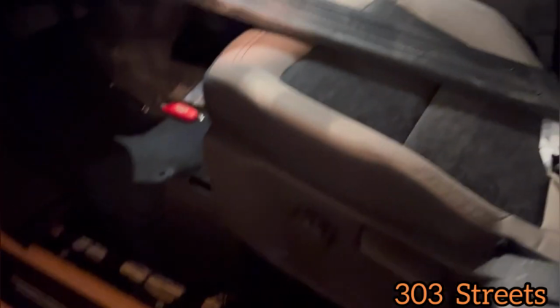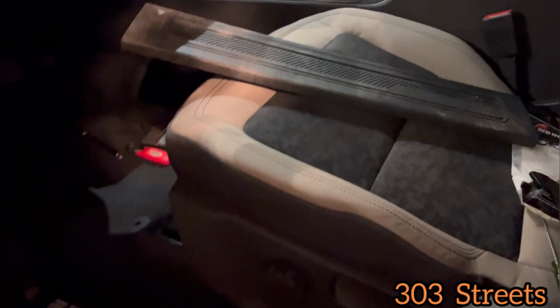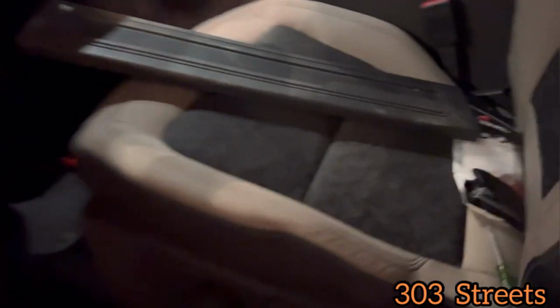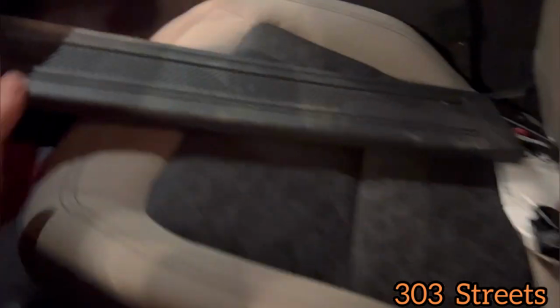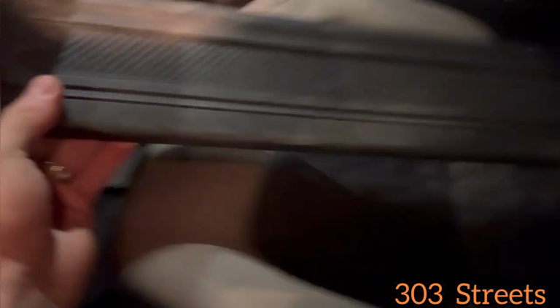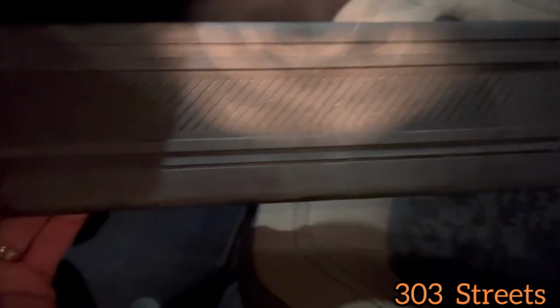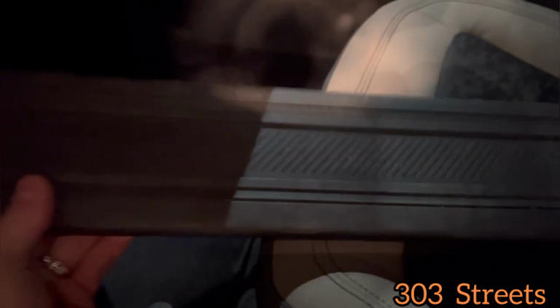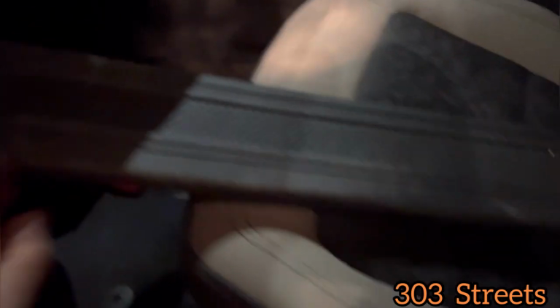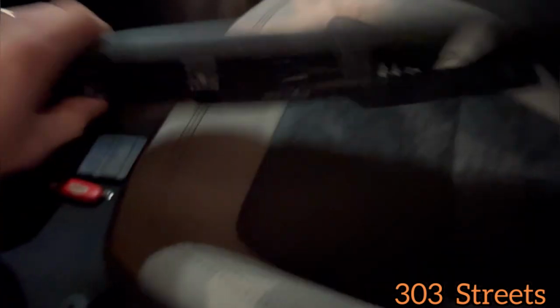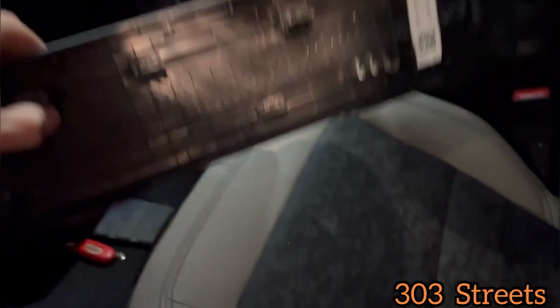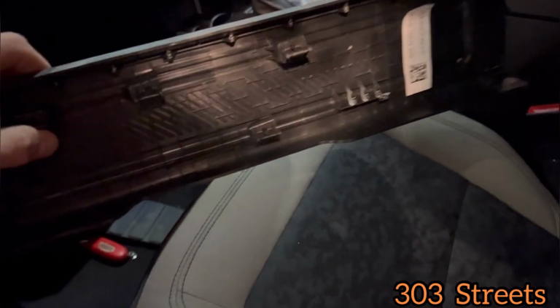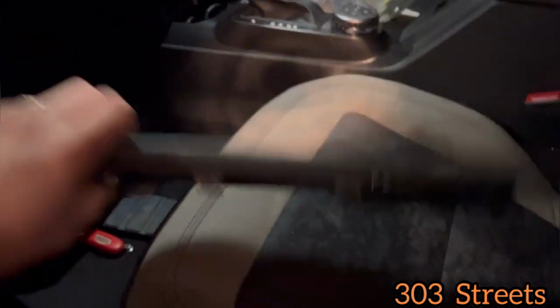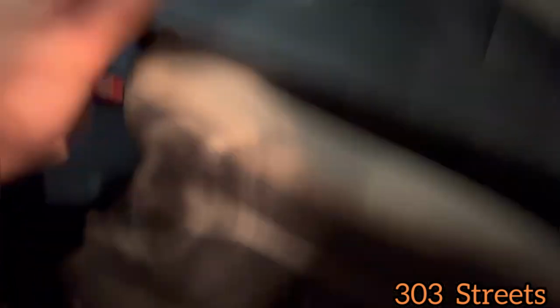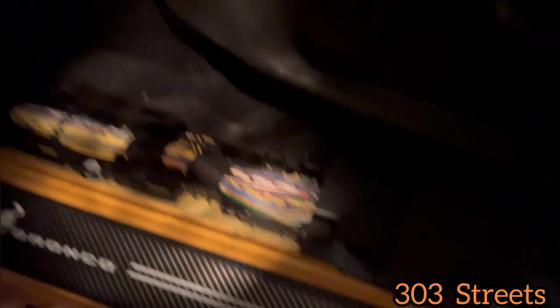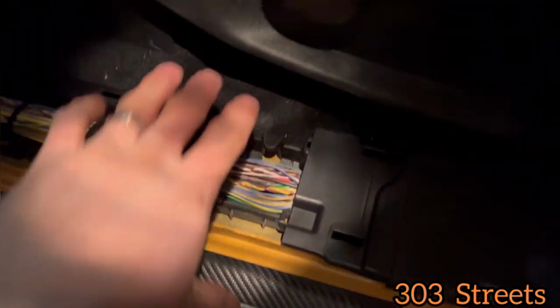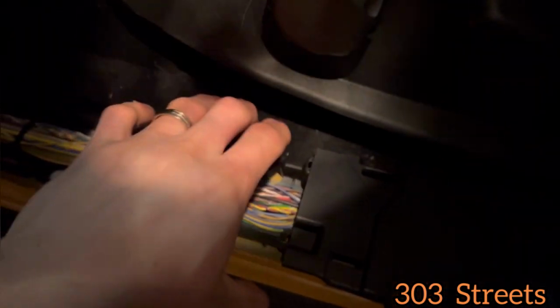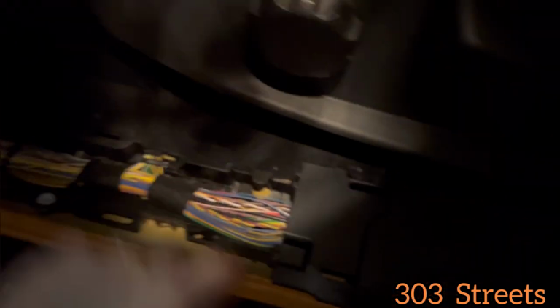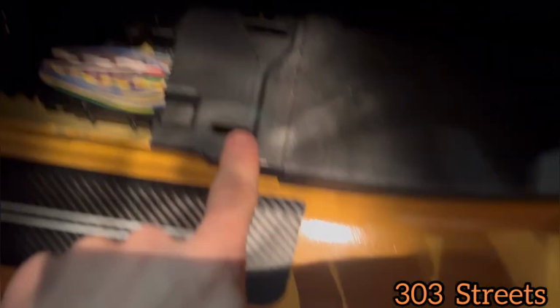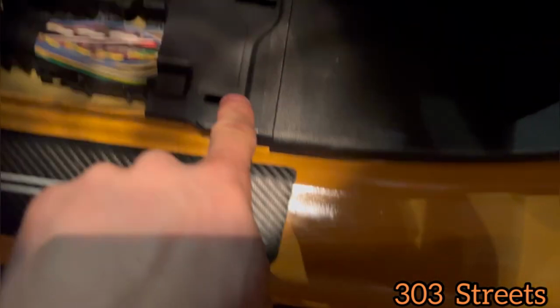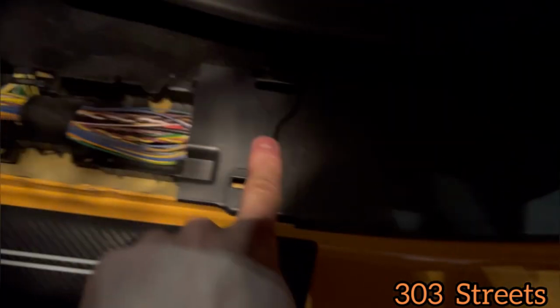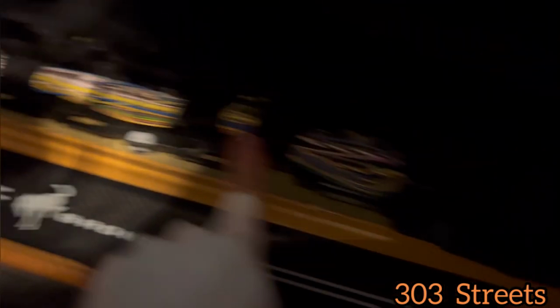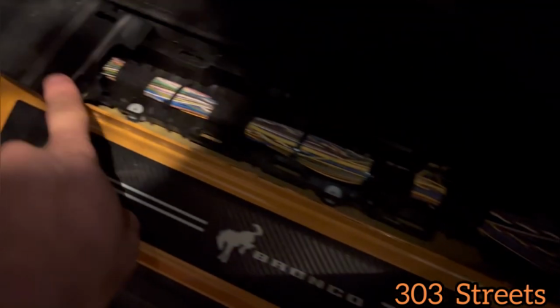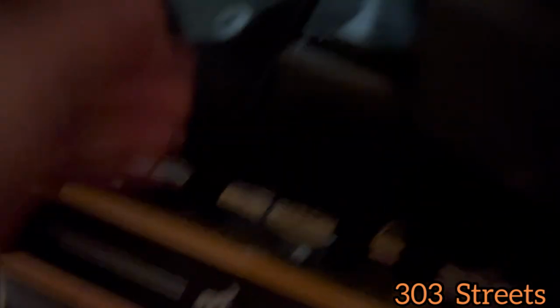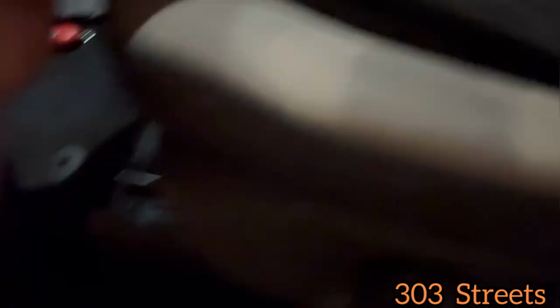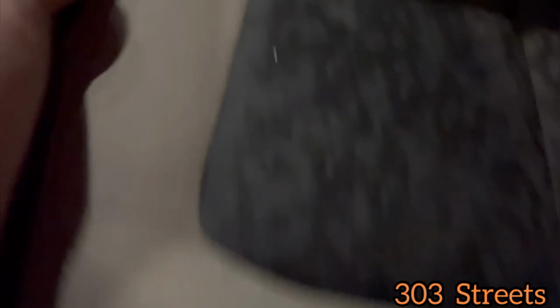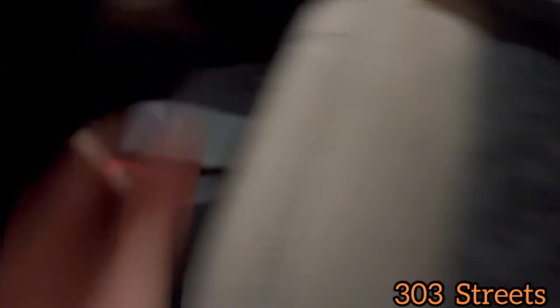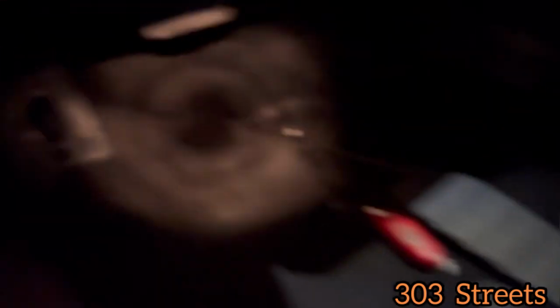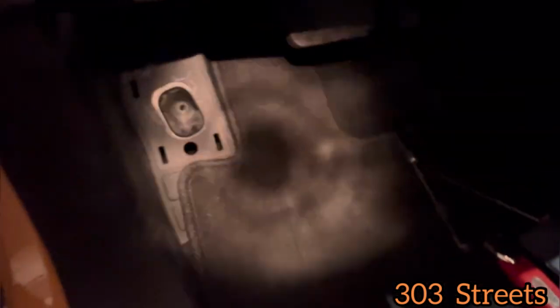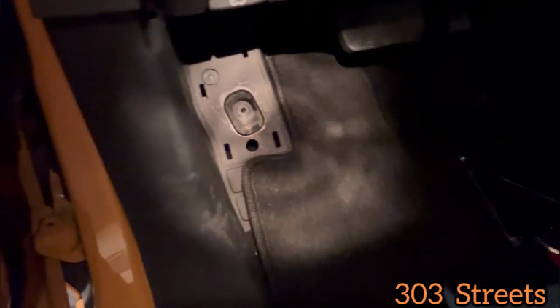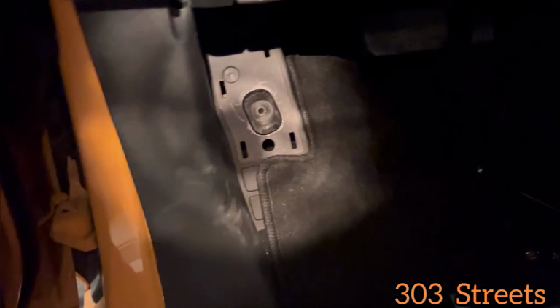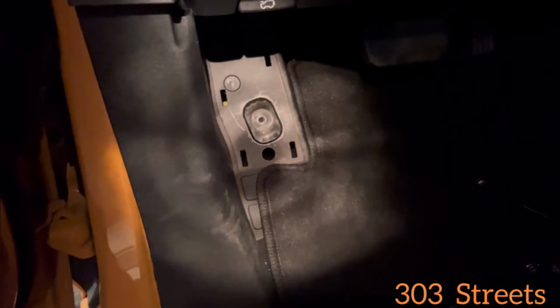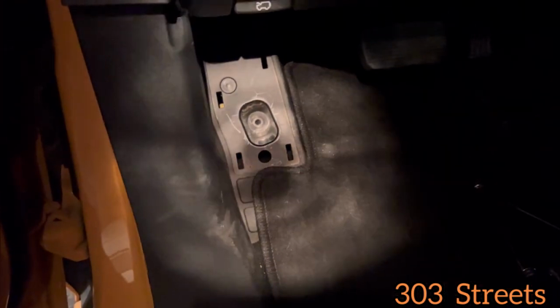So the first step, we're going to remove this panel right here. As you can see, it has clips — it was just in here. You kind of just pull on it. I started from this end and worked my way over and that pops out. This is going to be the same for the driver and the passenger.